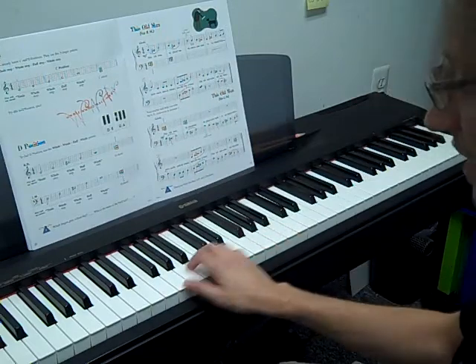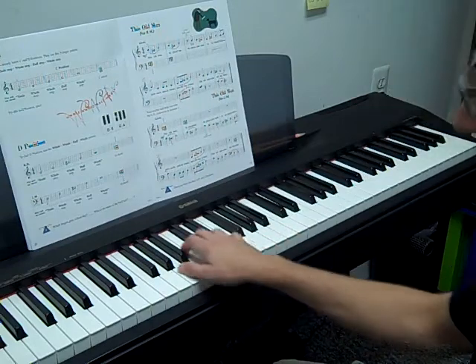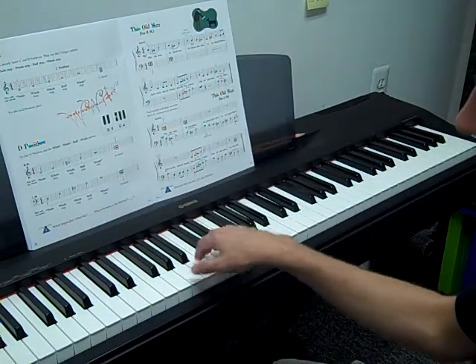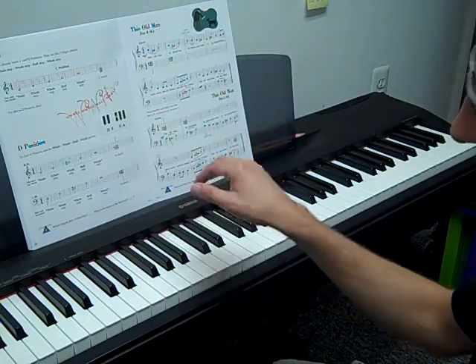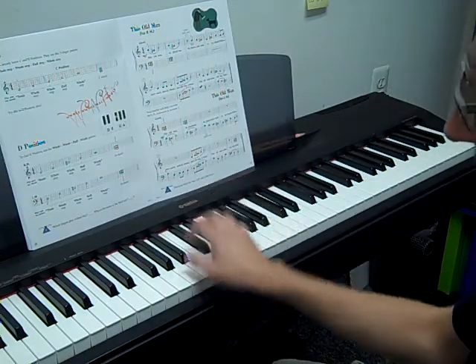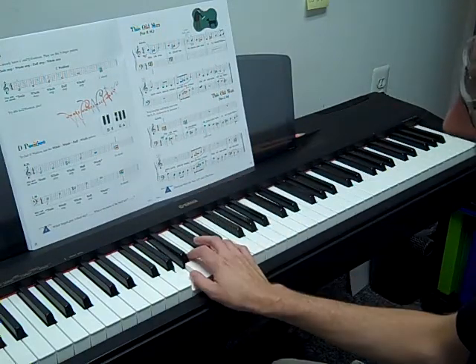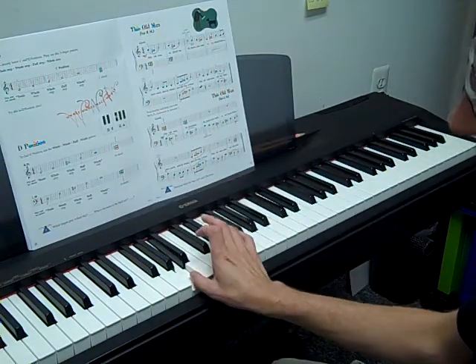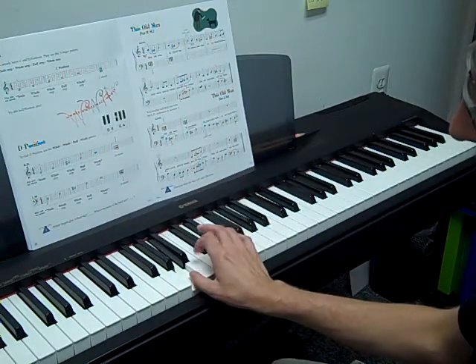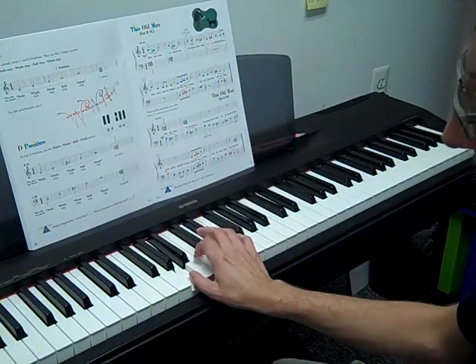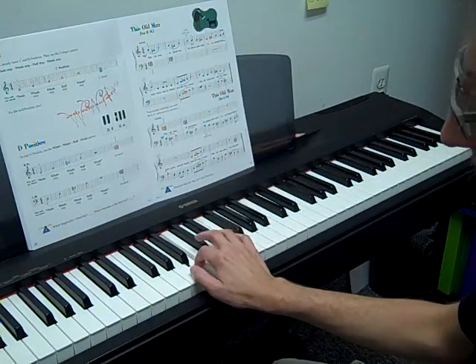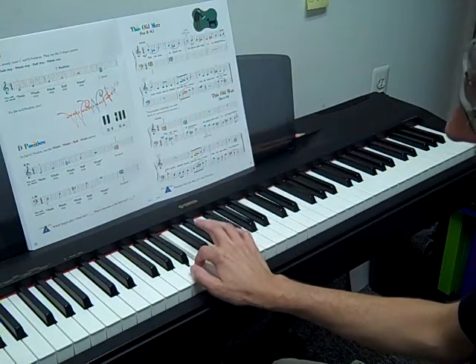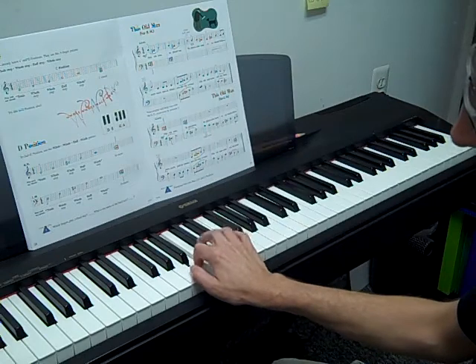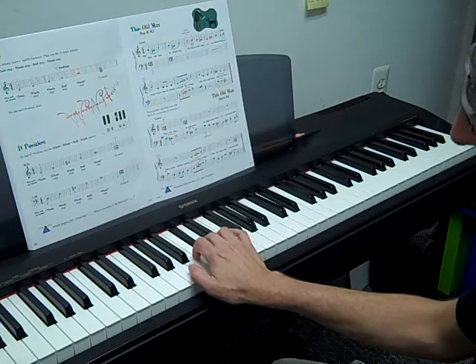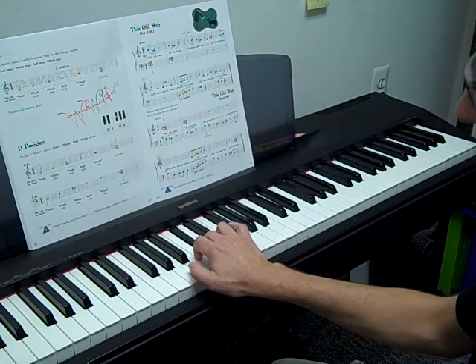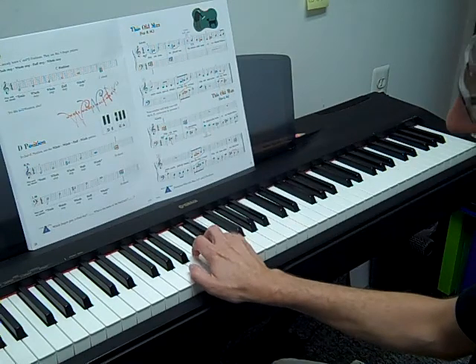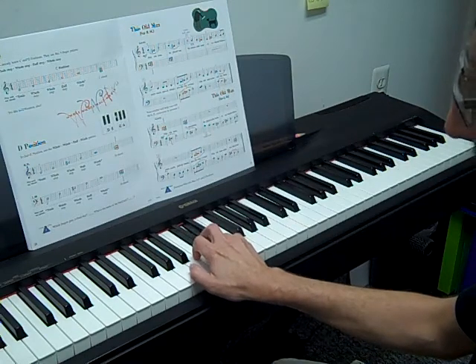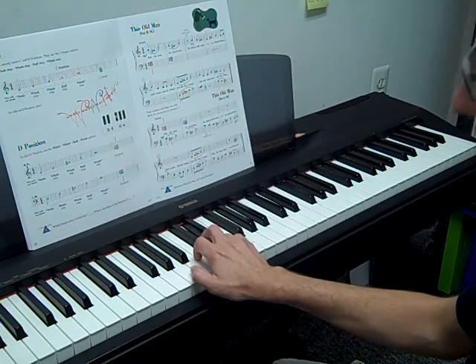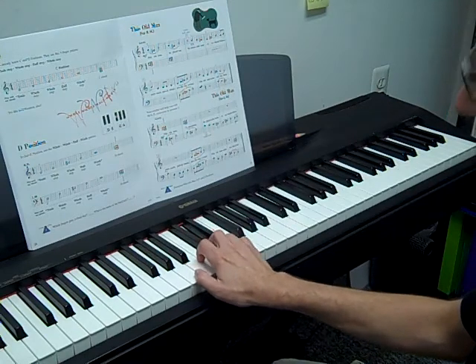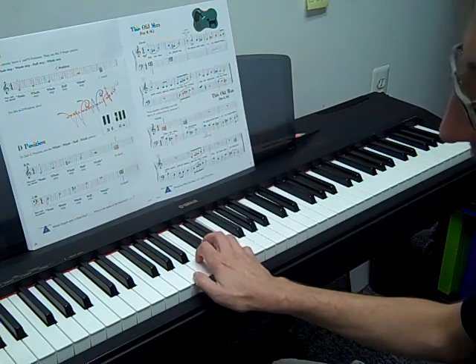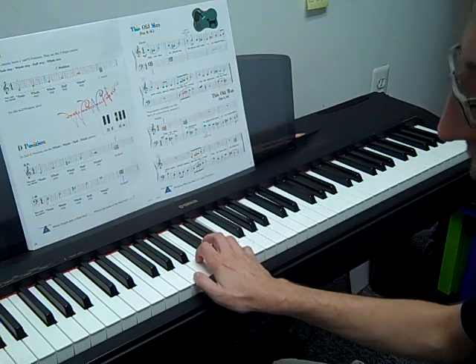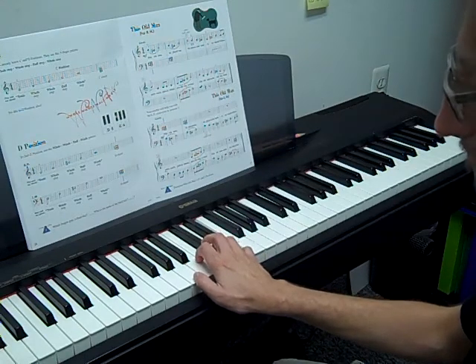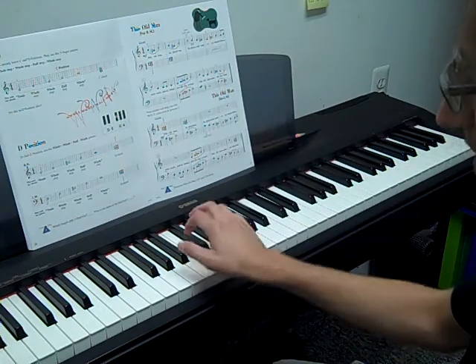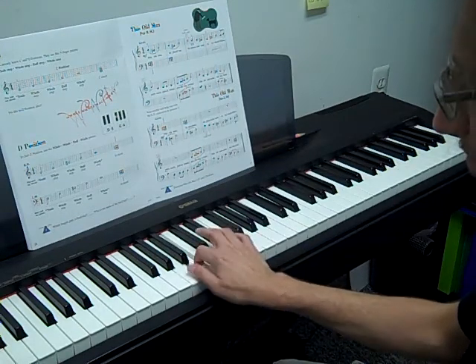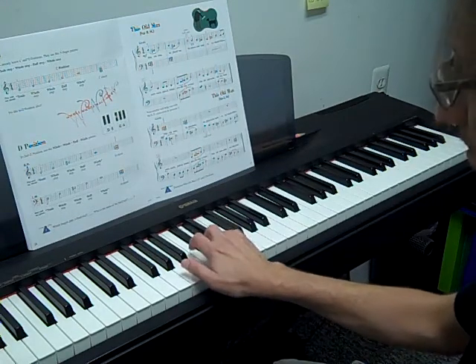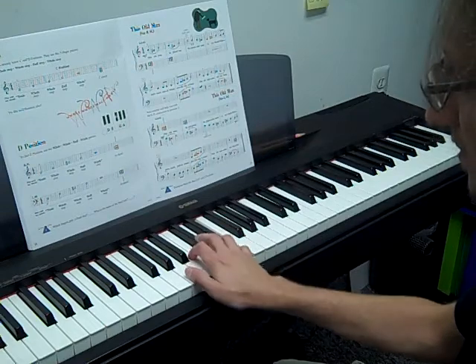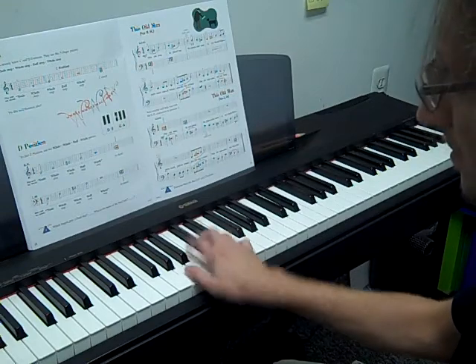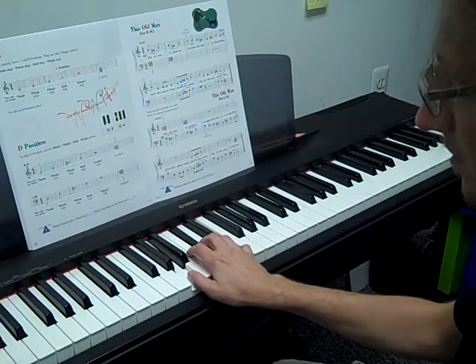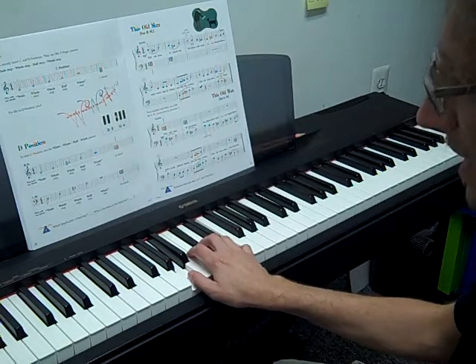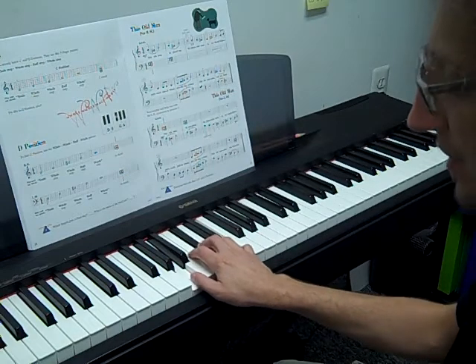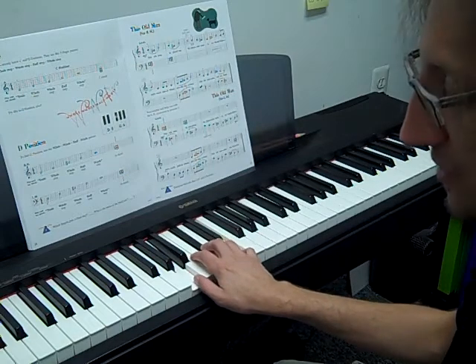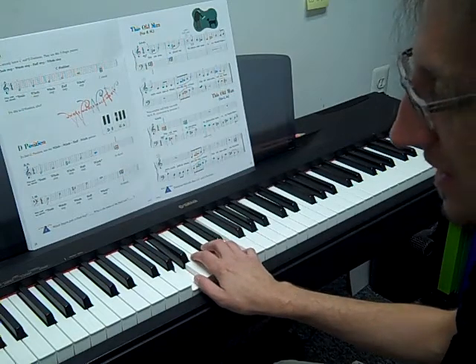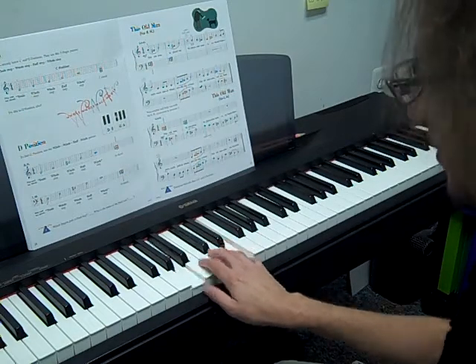Let's try another one — try it on A. So we have tonic, up a whole step, whole step, half step, whole step. I'll cover that position later in the book too.